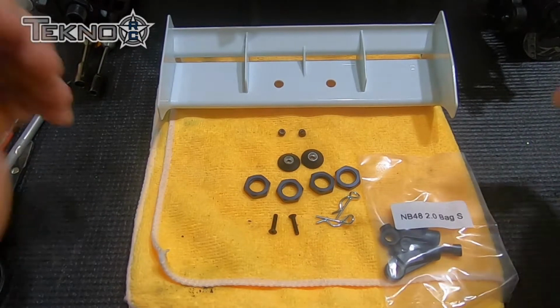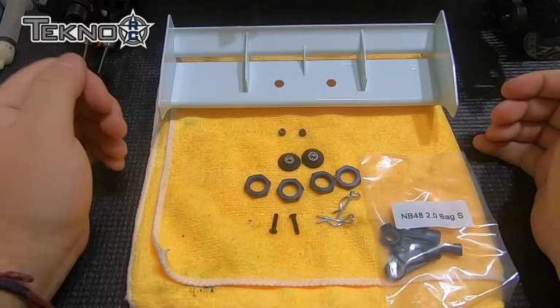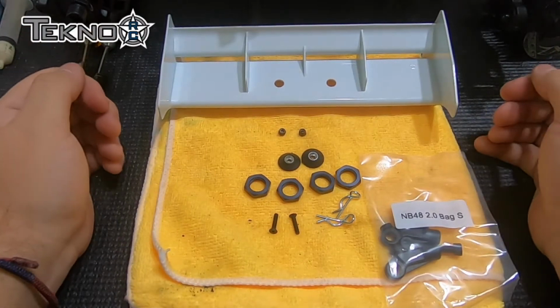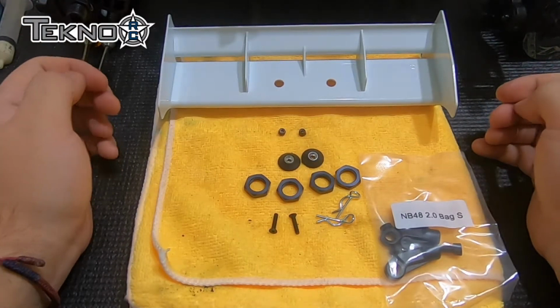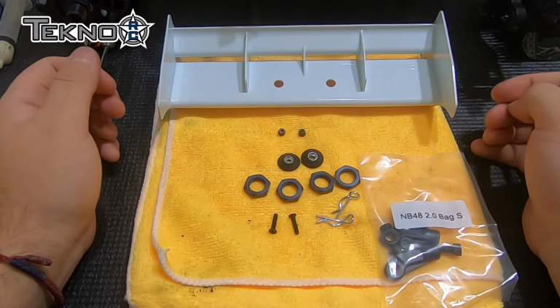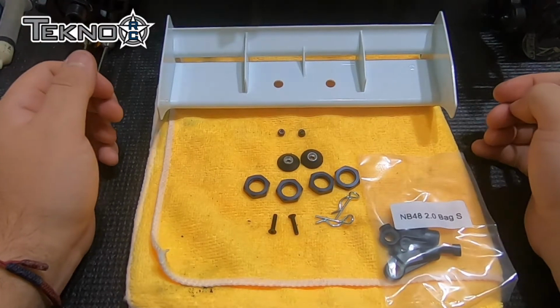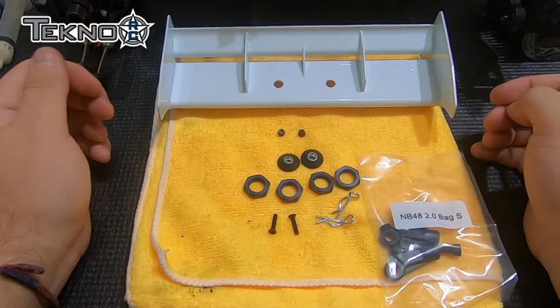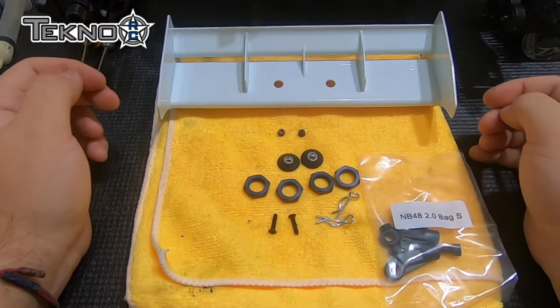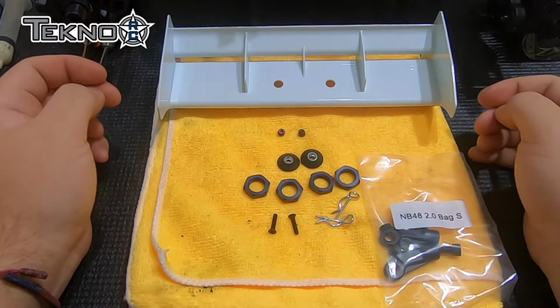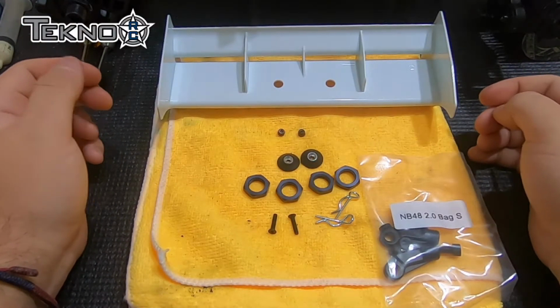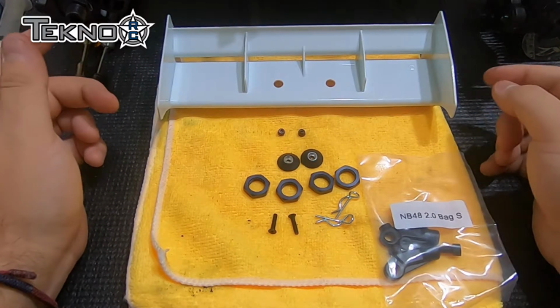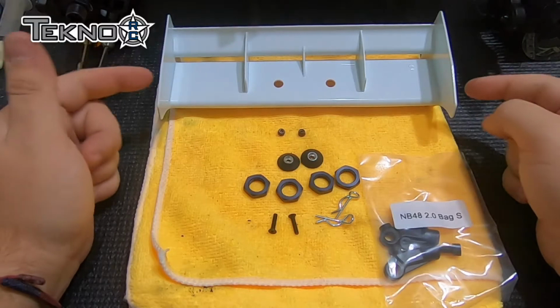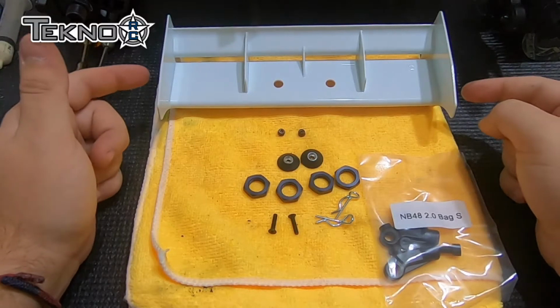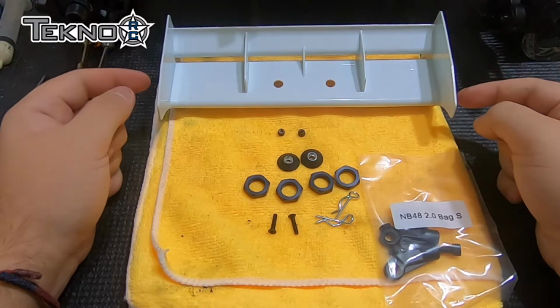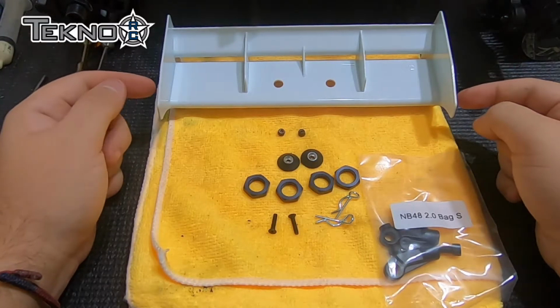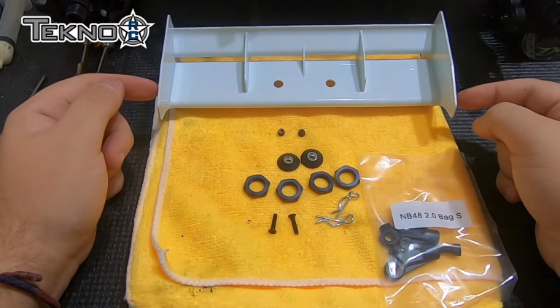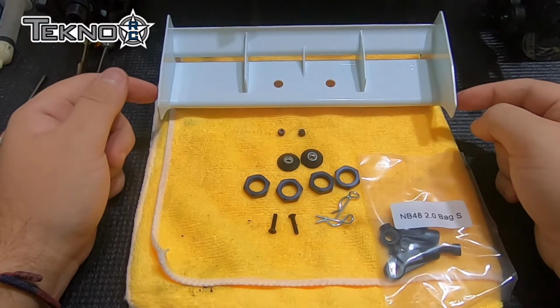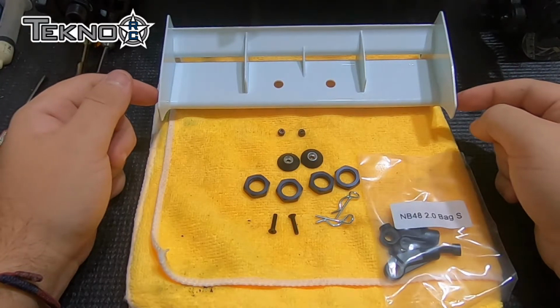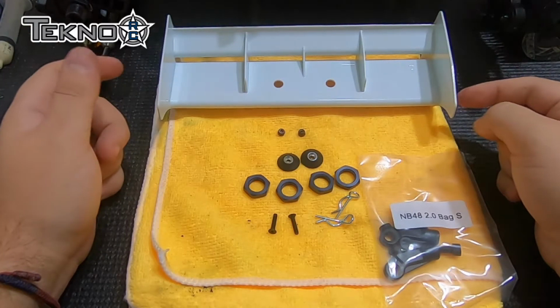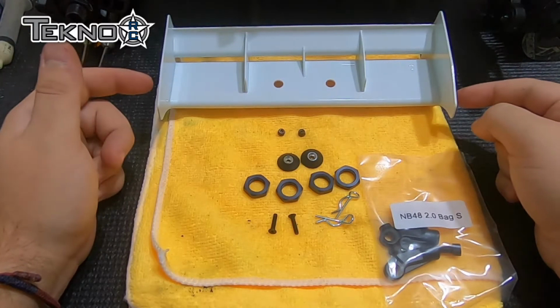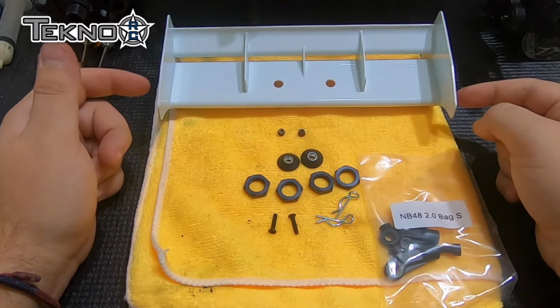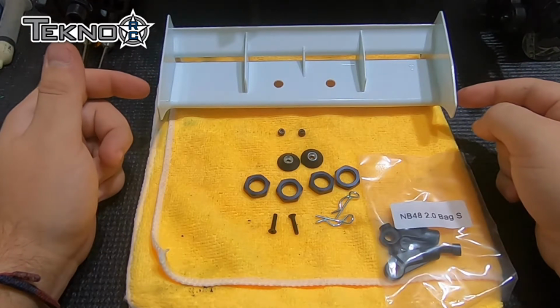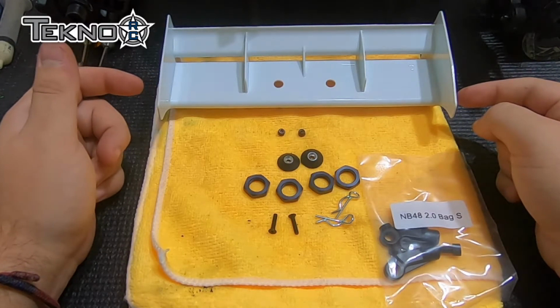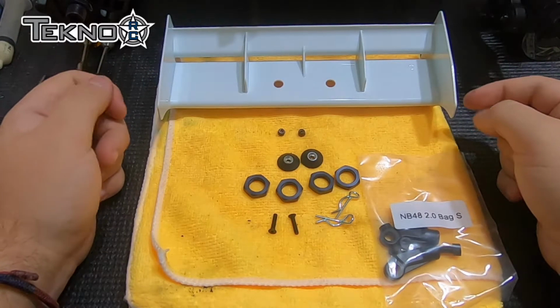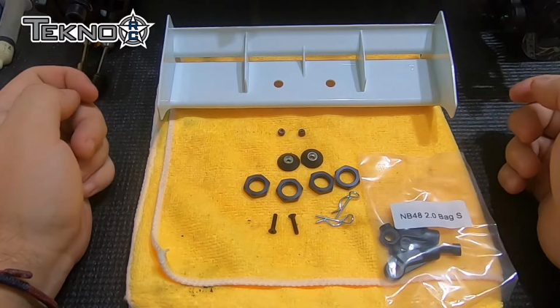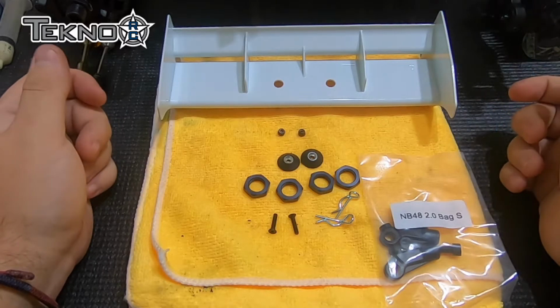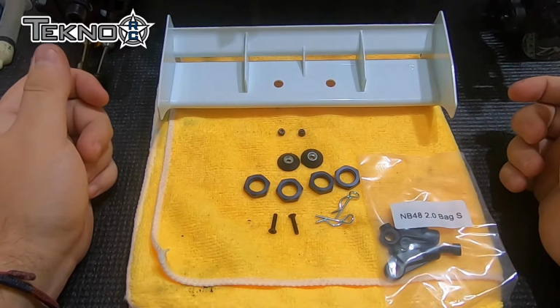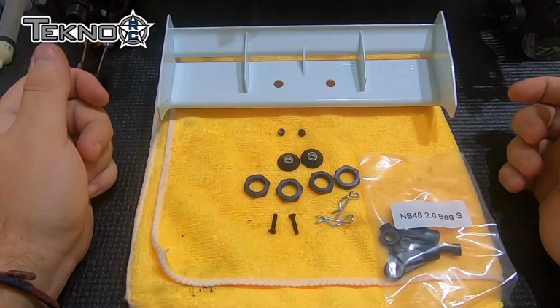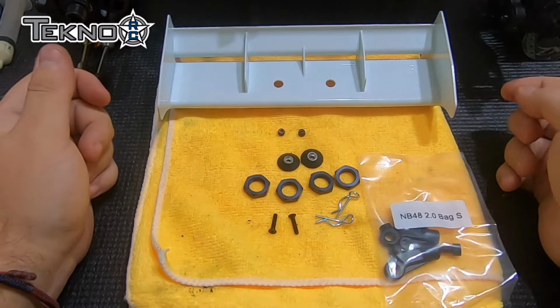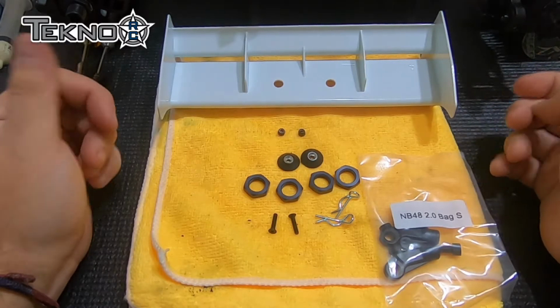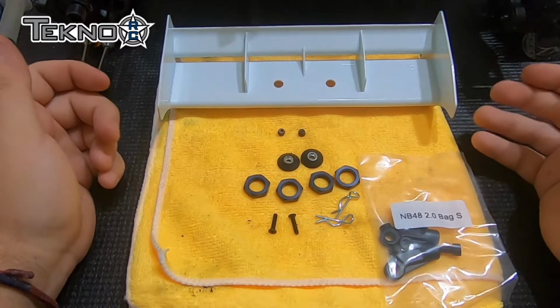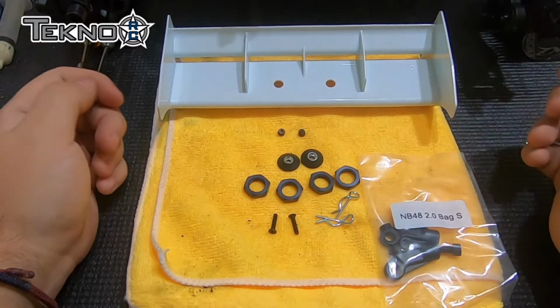Alright guys, finally we have bags R and S, which are the final bags for the car. As you can see, this car comes with the new lightweight wing. This wing was actually designed for the car — it just came out a little bit earlier, so the car comes with it.